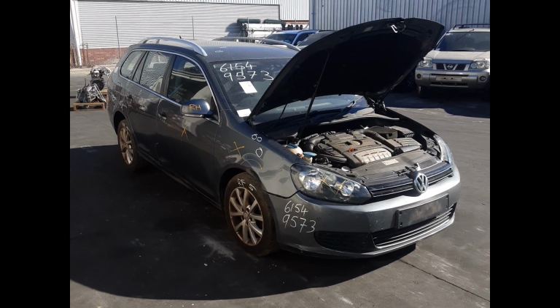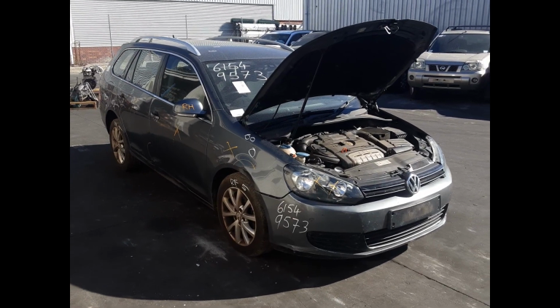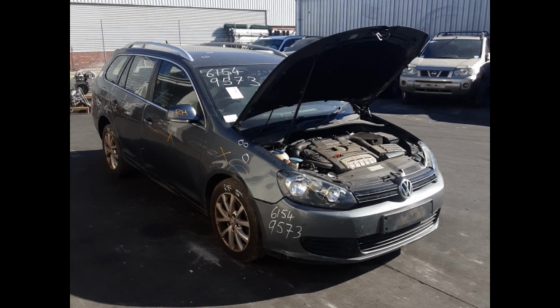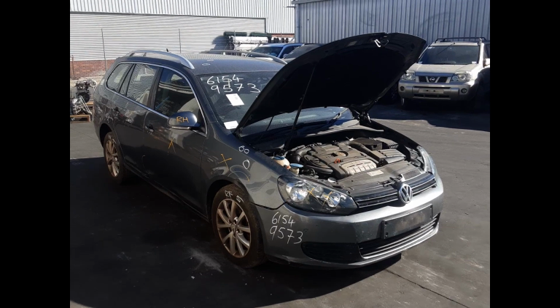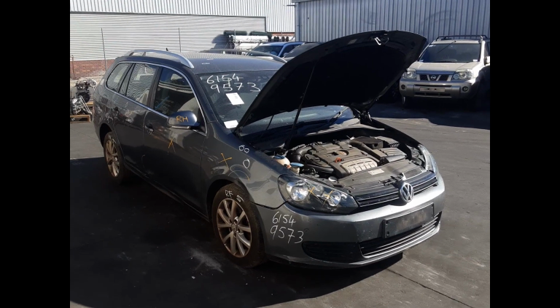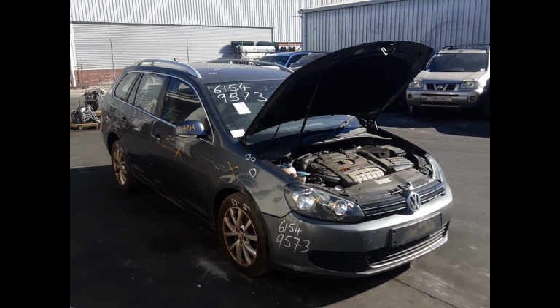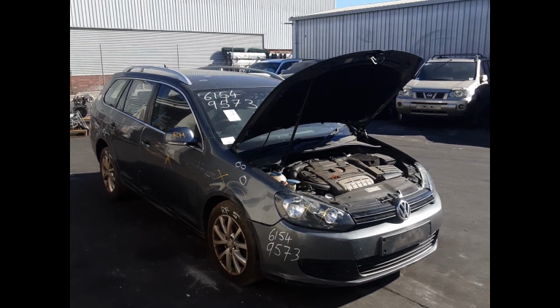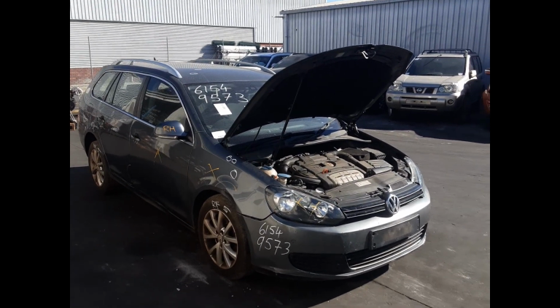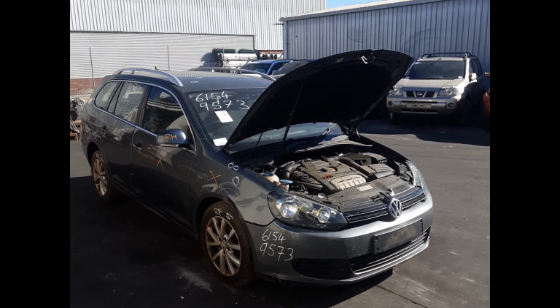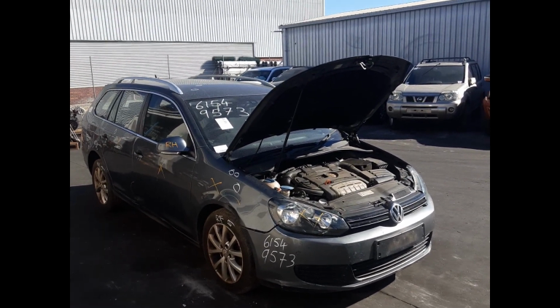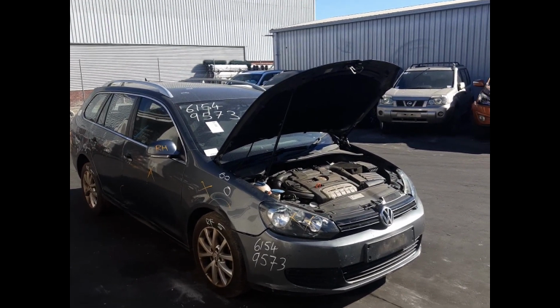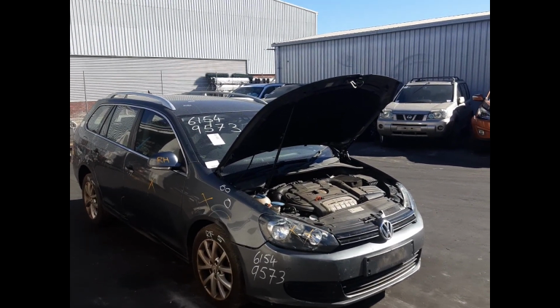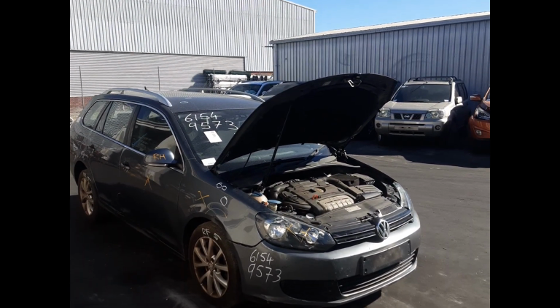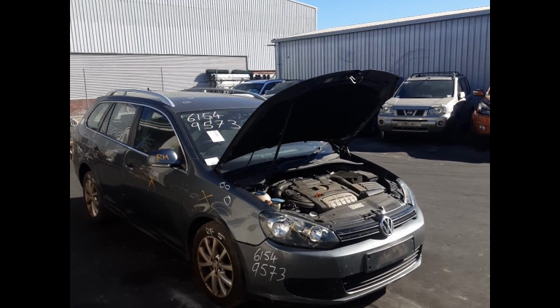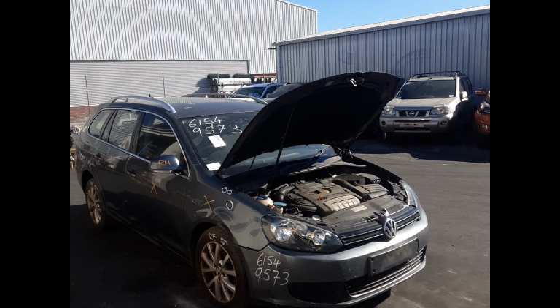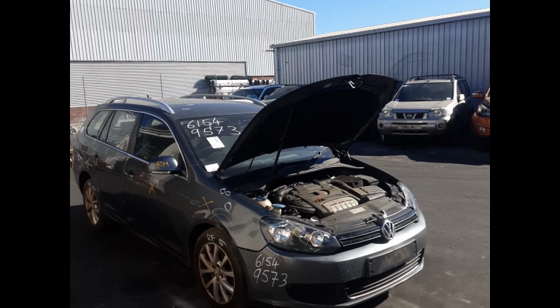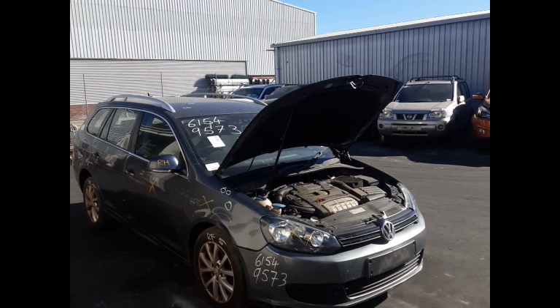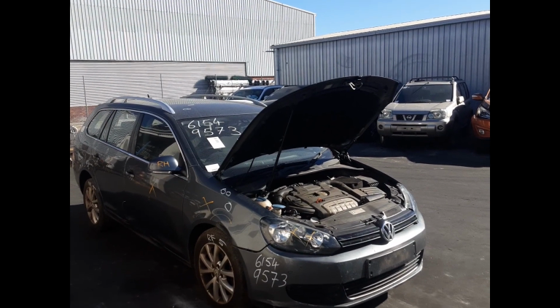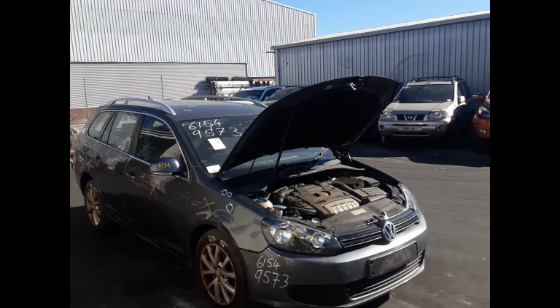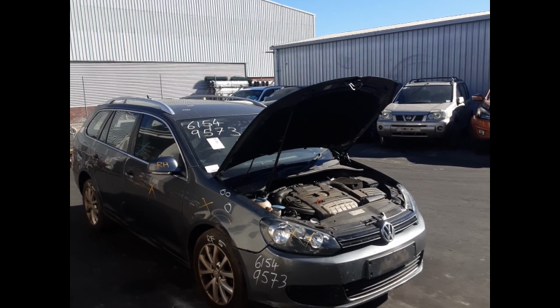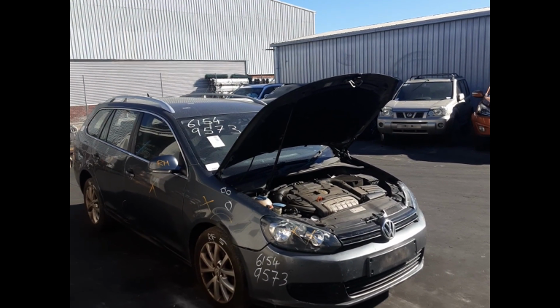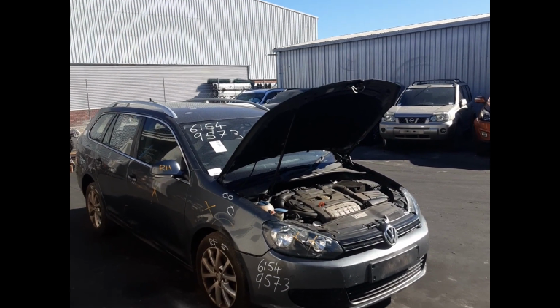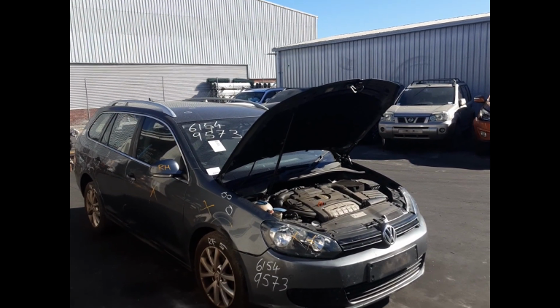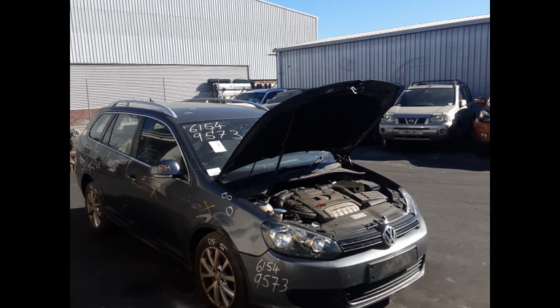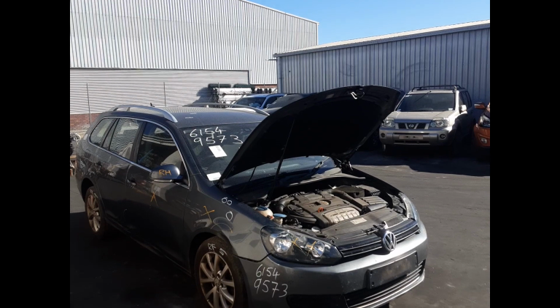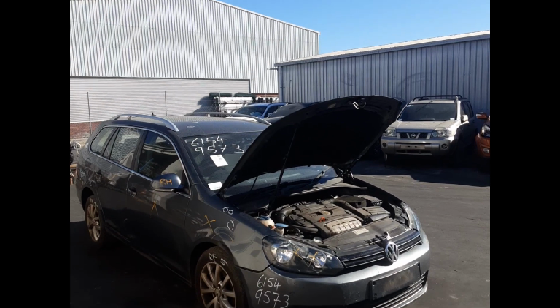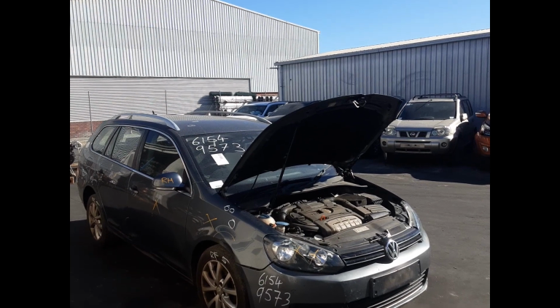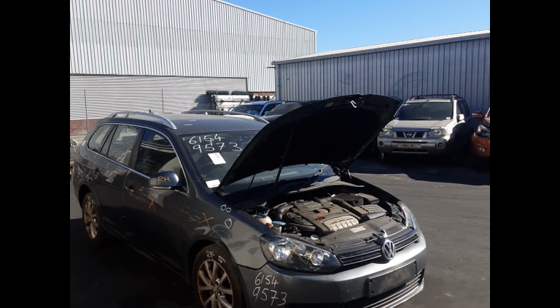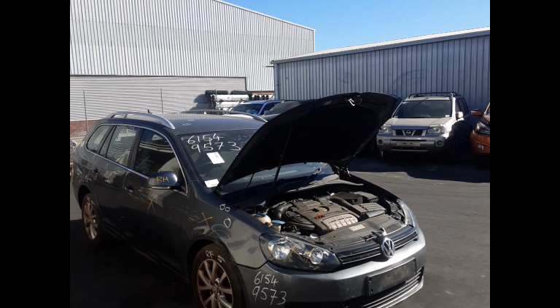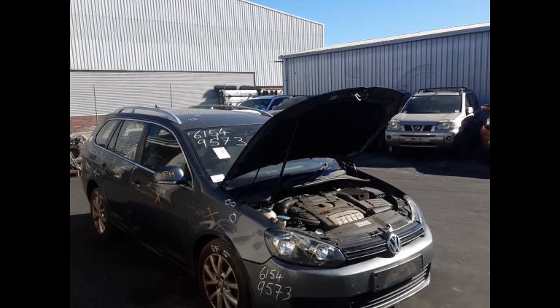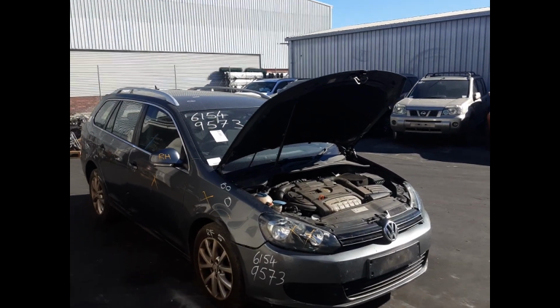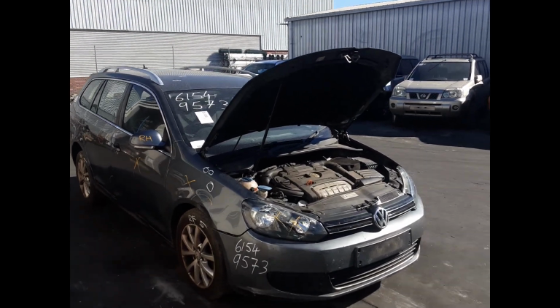Hi, this is Luke from Turbo Plus Plus. Today we have a 2011 Volkswagen Golf, stock number 6155. This was registered from 2008 to 2016. It has a CAV 1.4 litre turbo petrol engine backed by a 7-speed dual-clutch automated transmission.